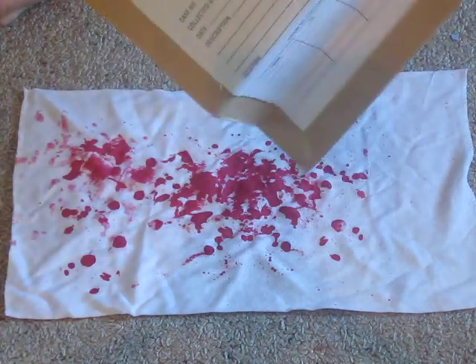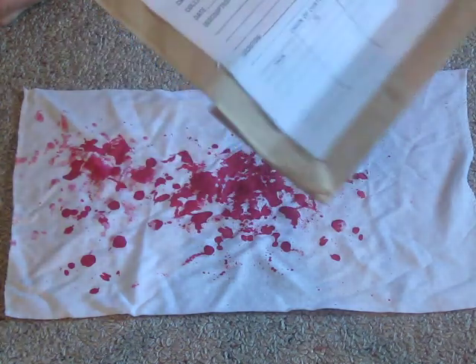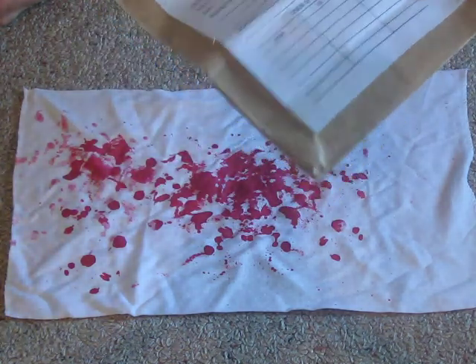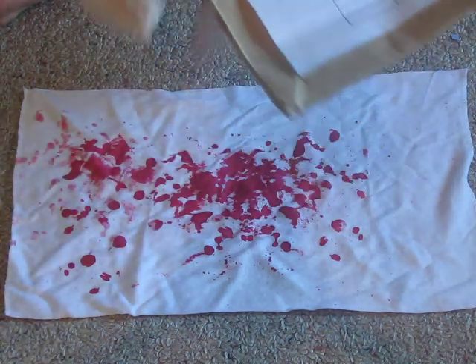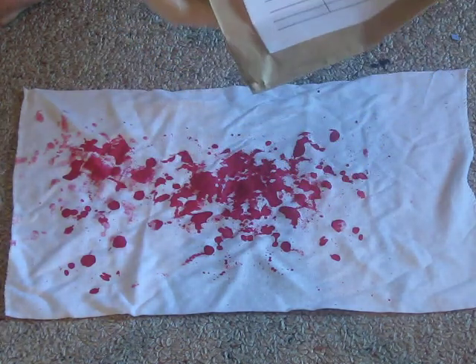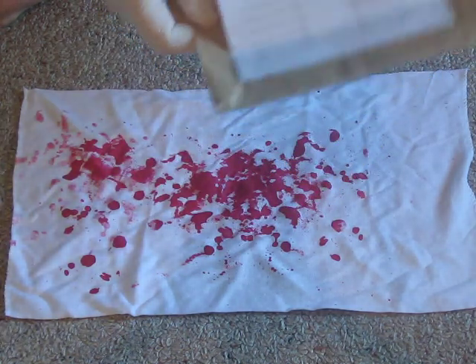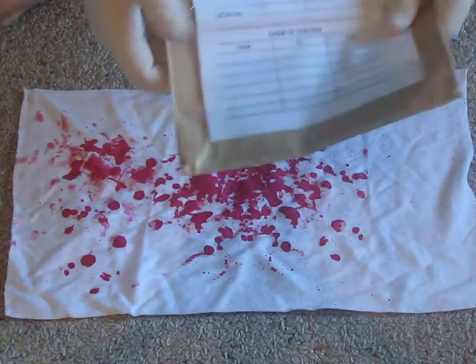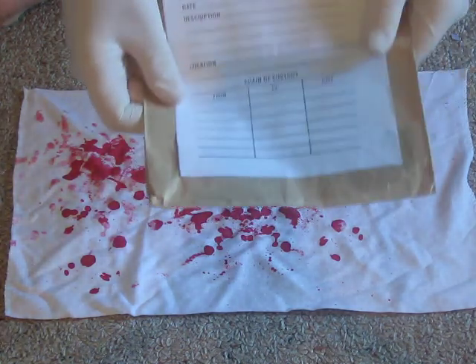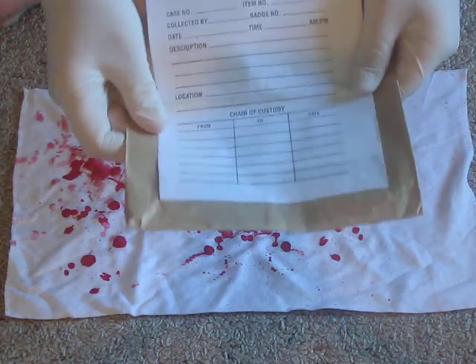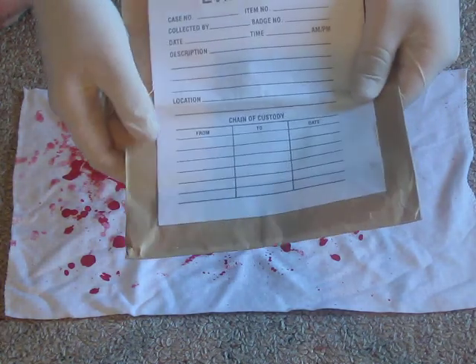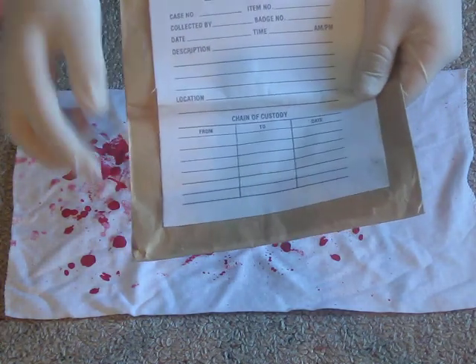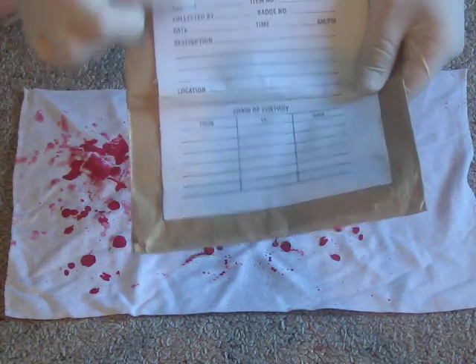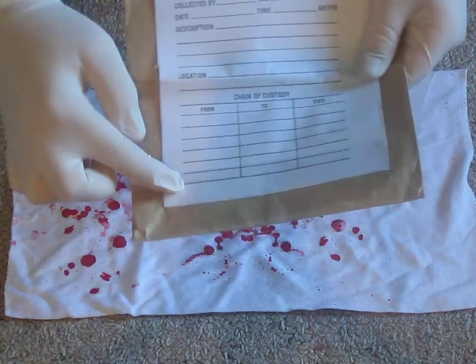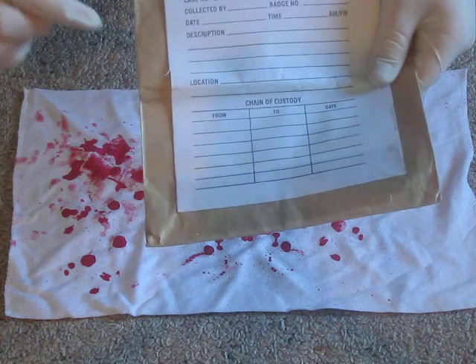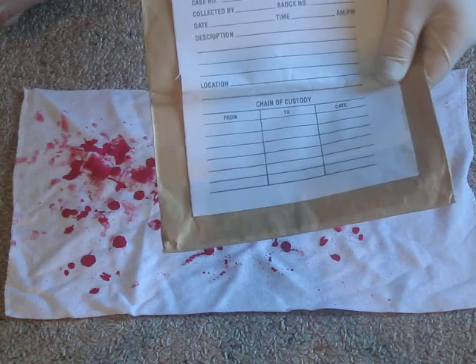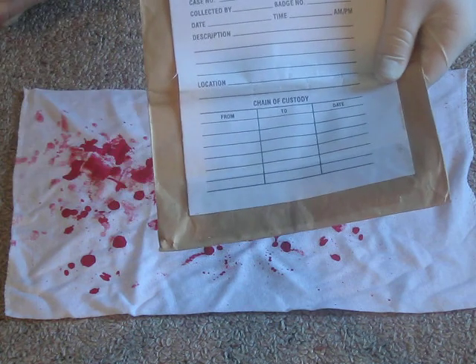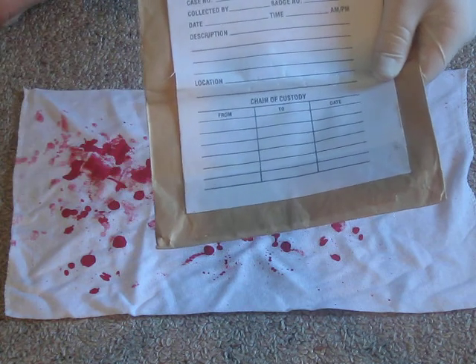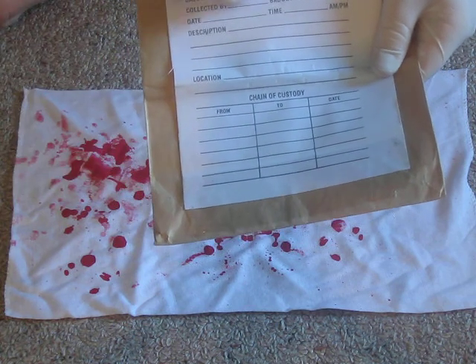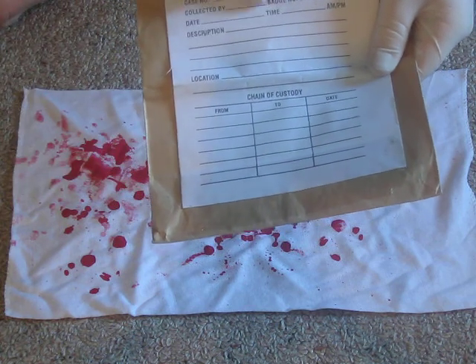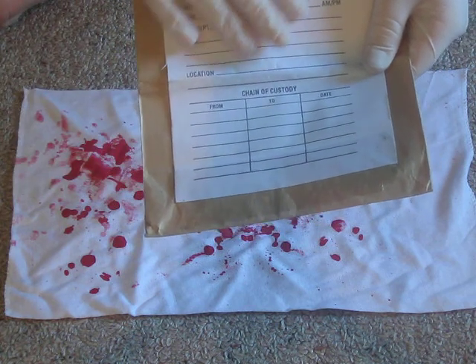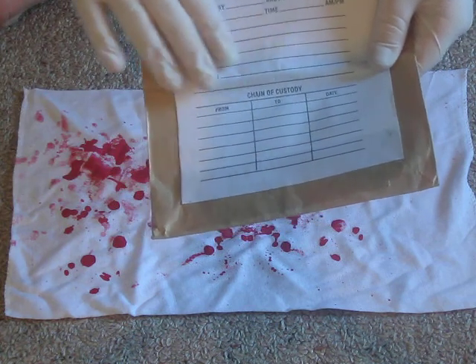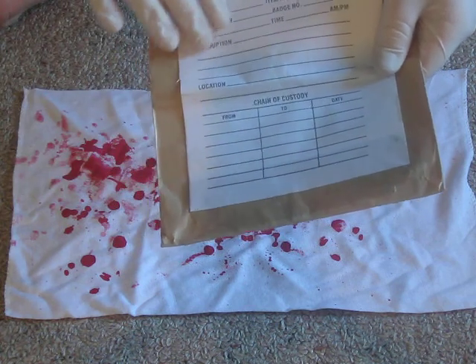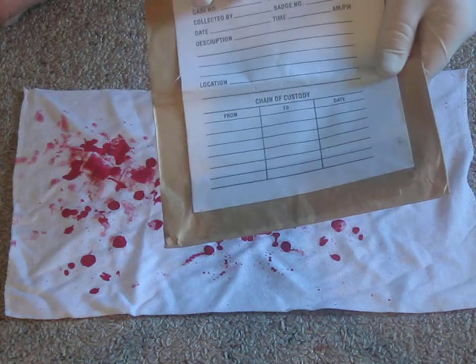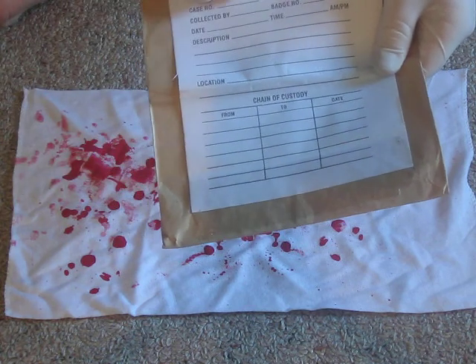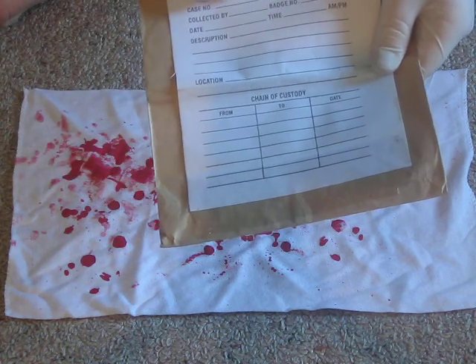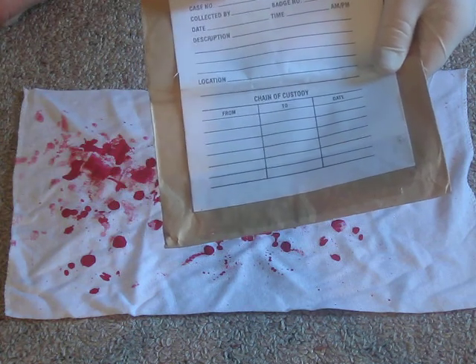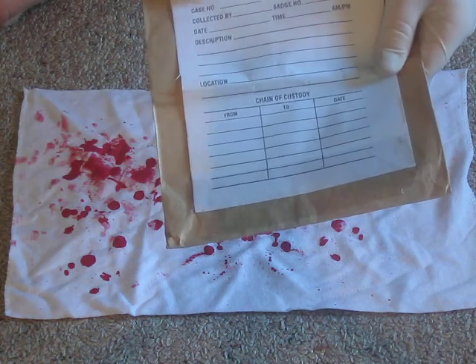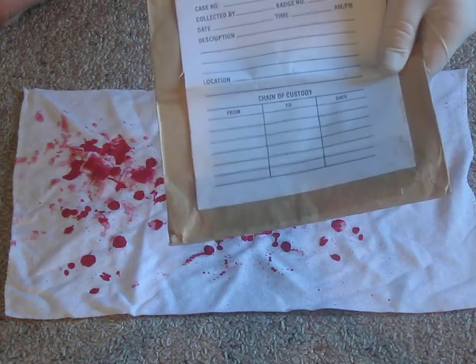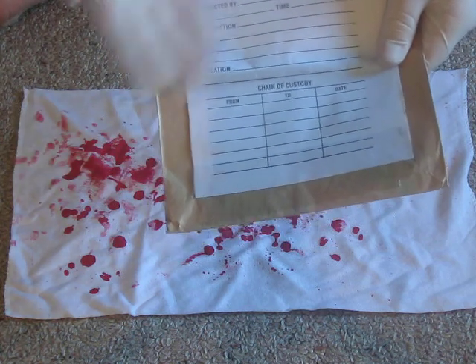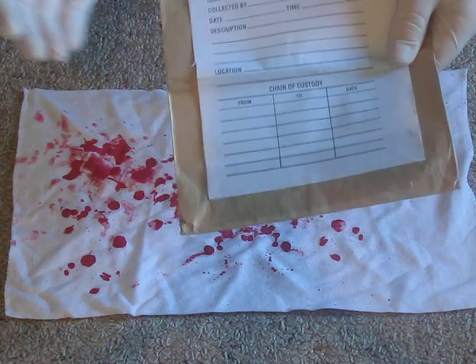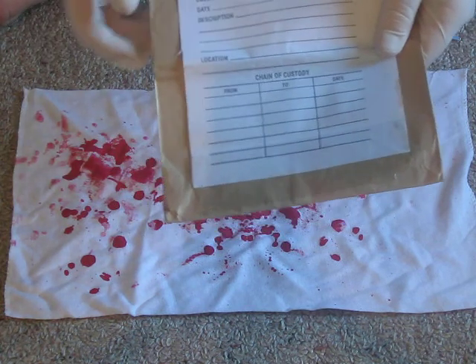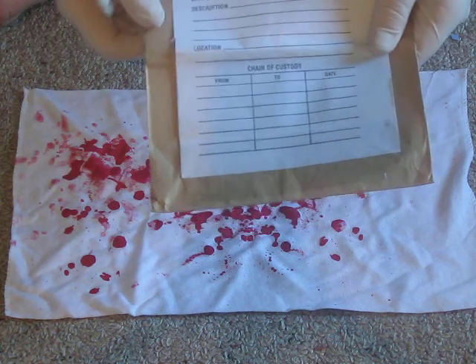Before collecting the evidence, fill in the sheet to show where the evidence was found, the time, and all the rest of that.